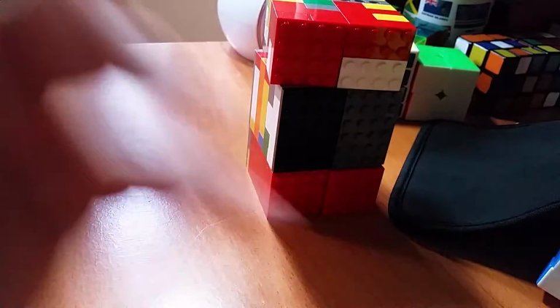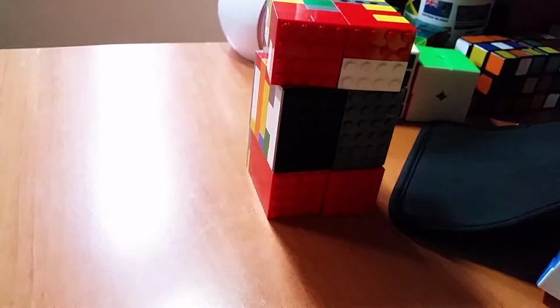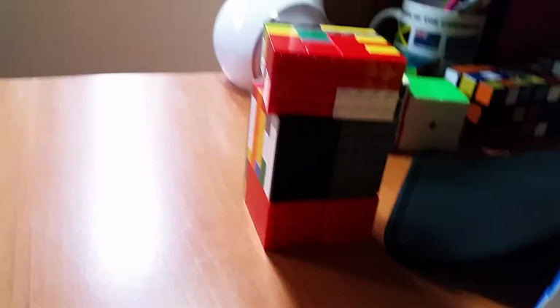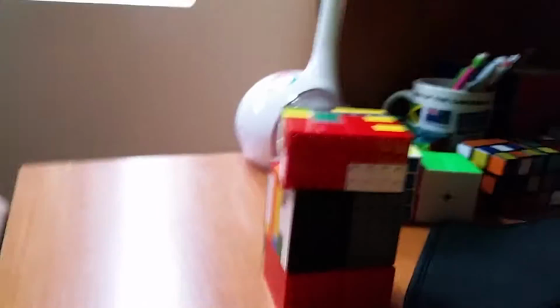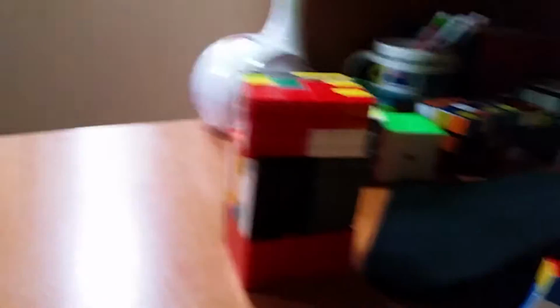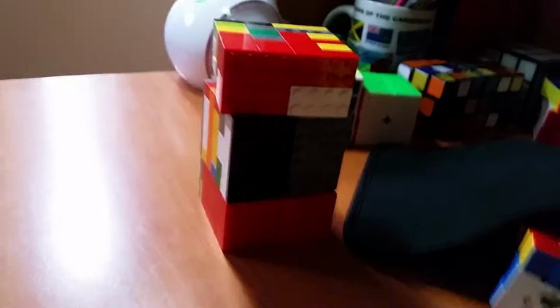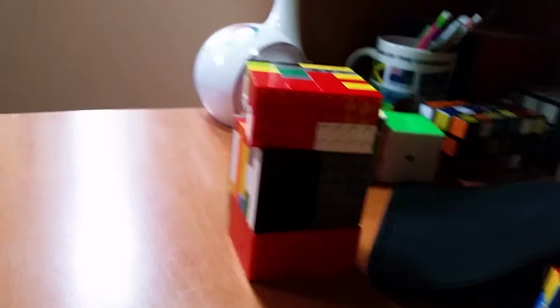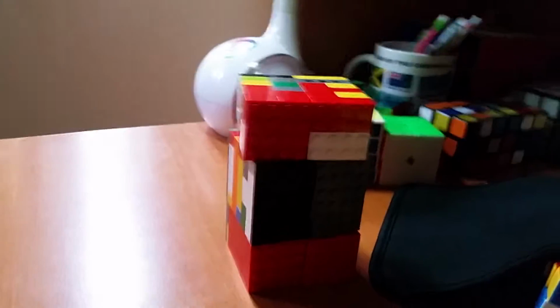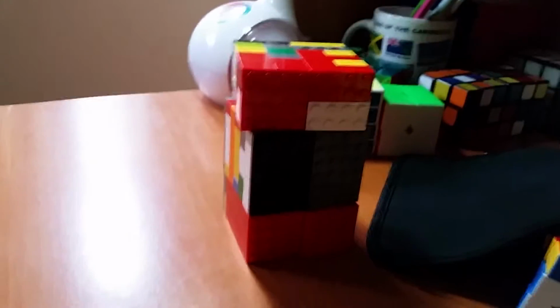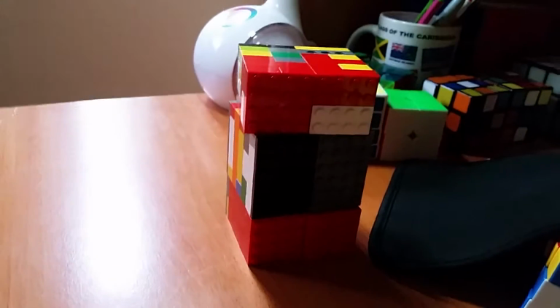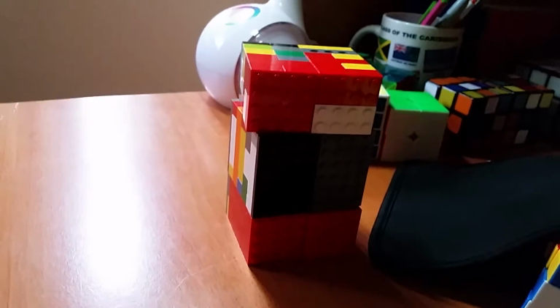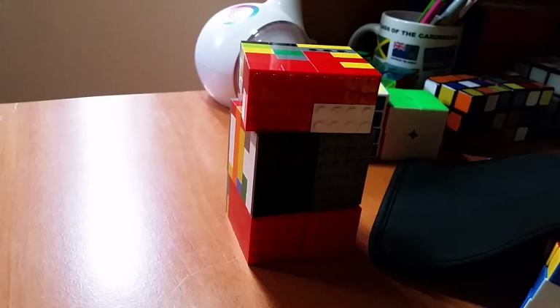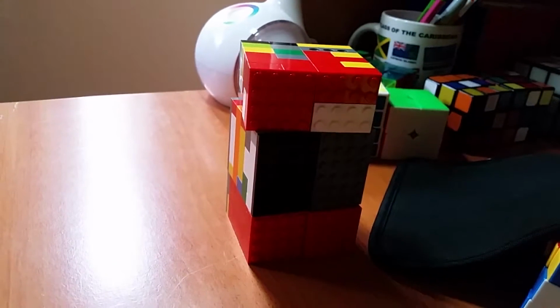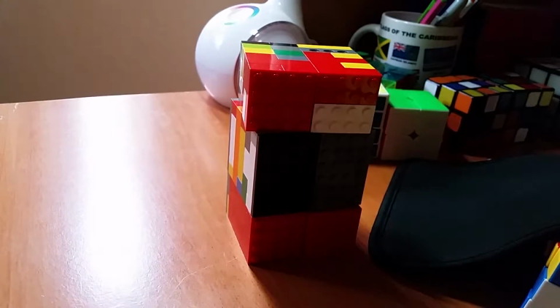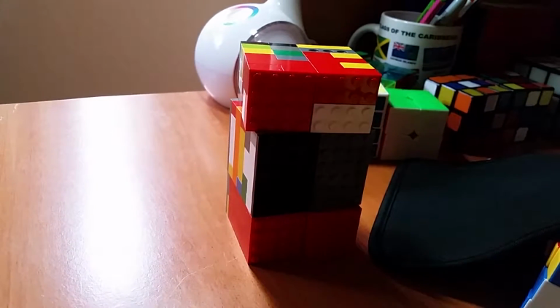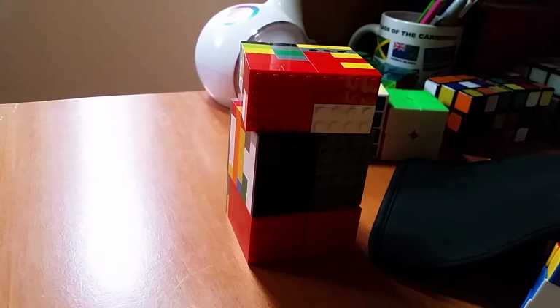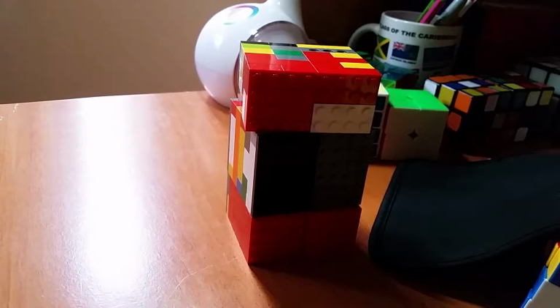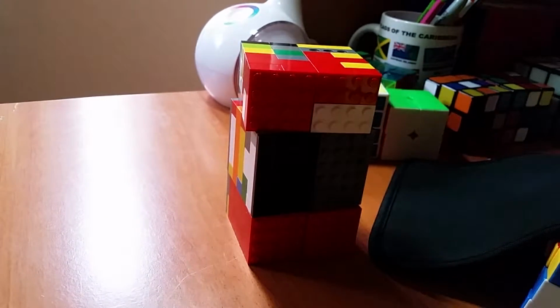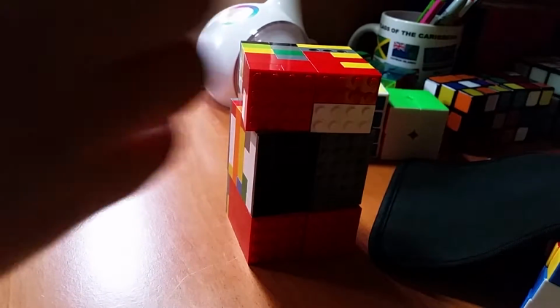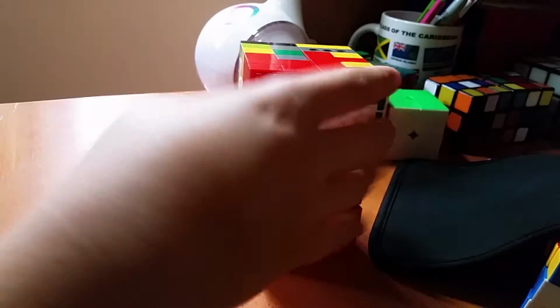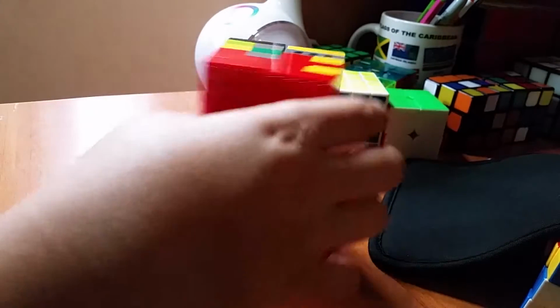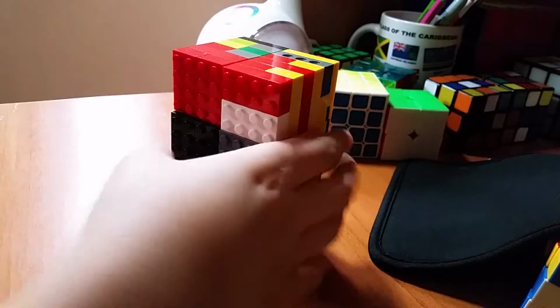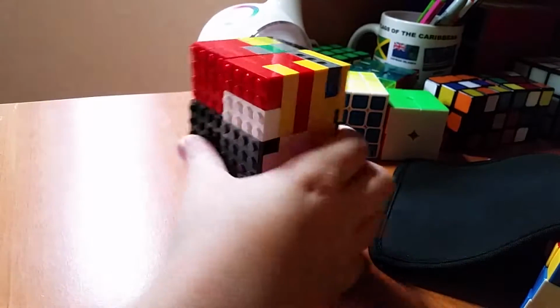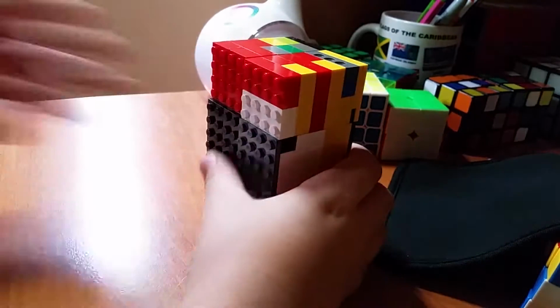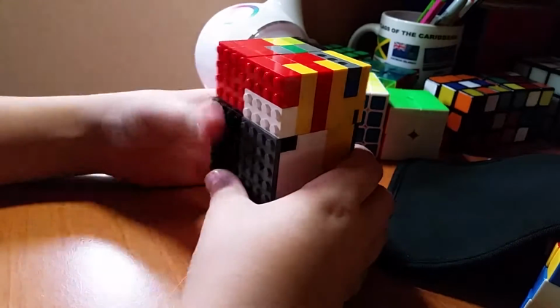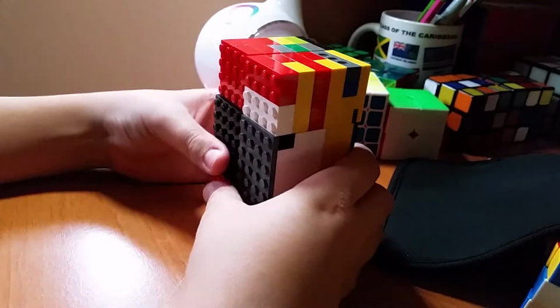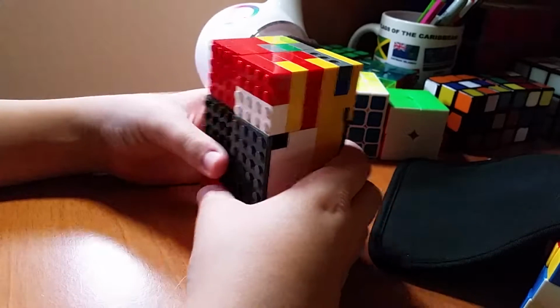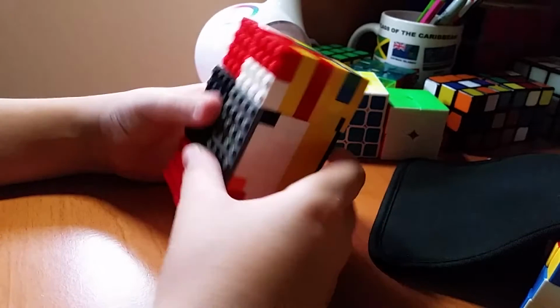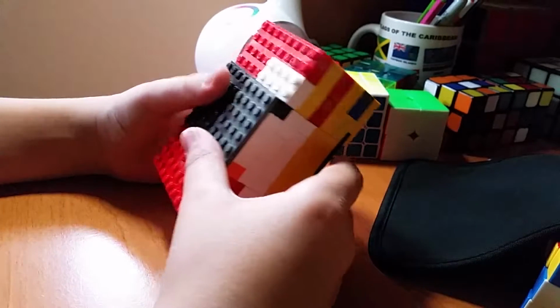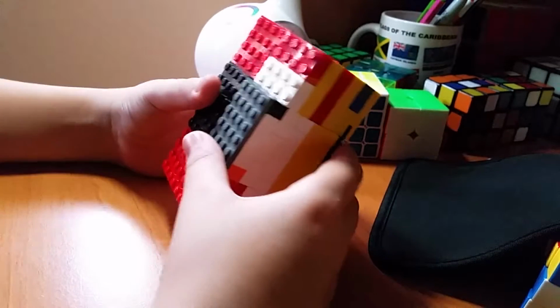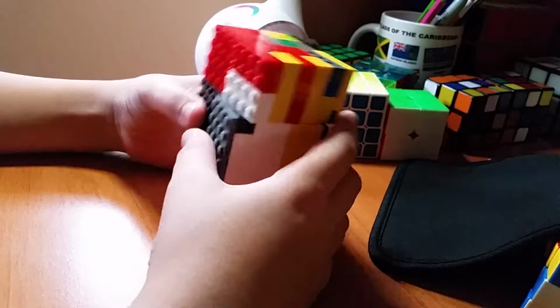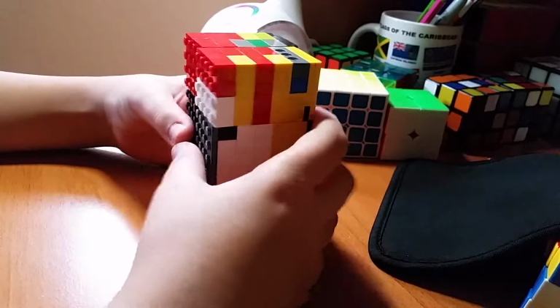Like my 1x2x2 that I made, I kind of destroyed the 1x2x2 just so I can make this. Let's see how it turns.